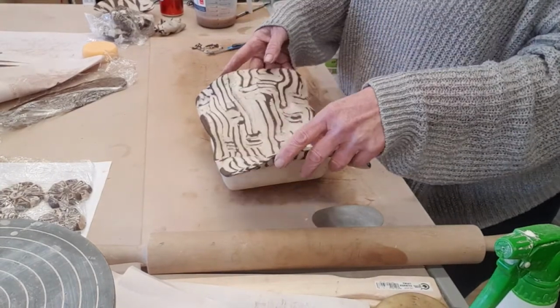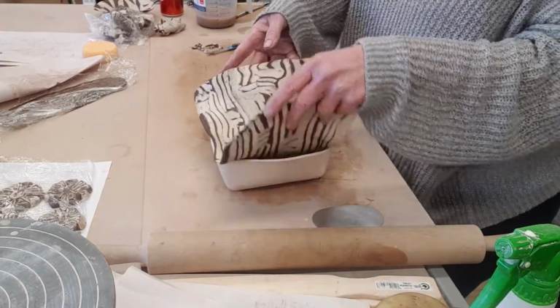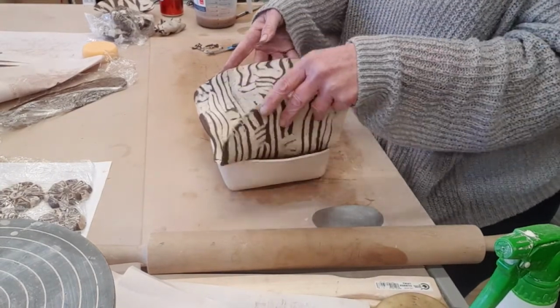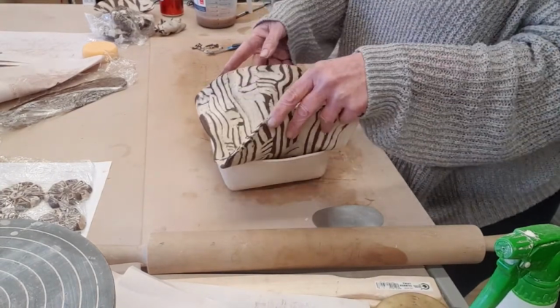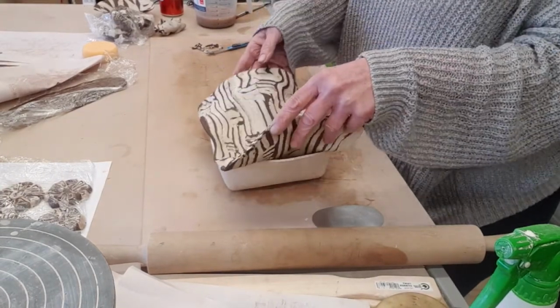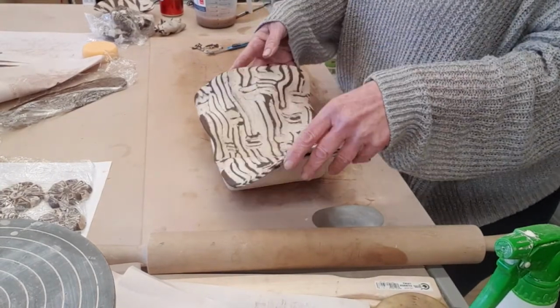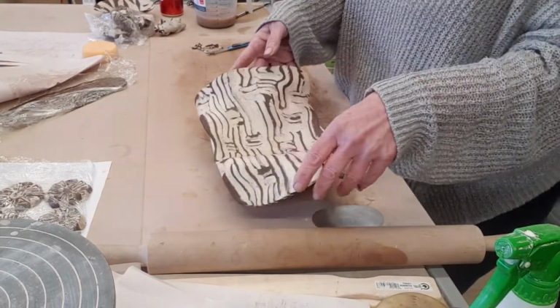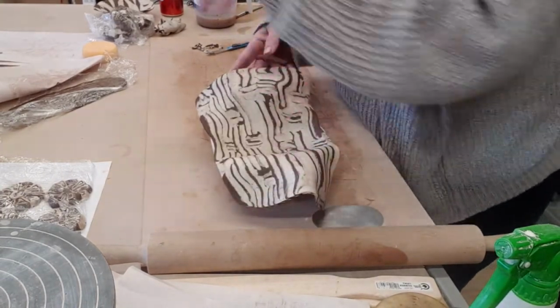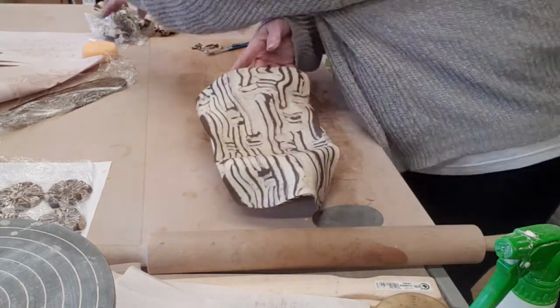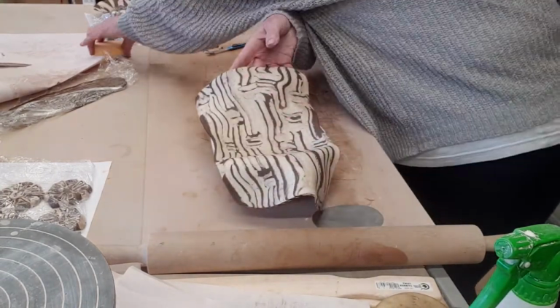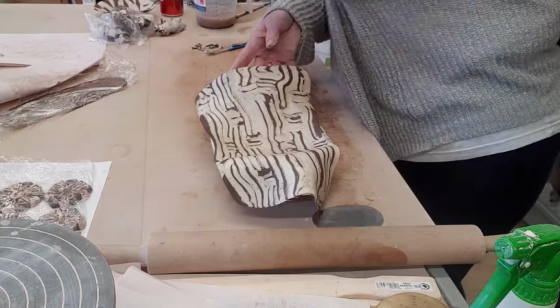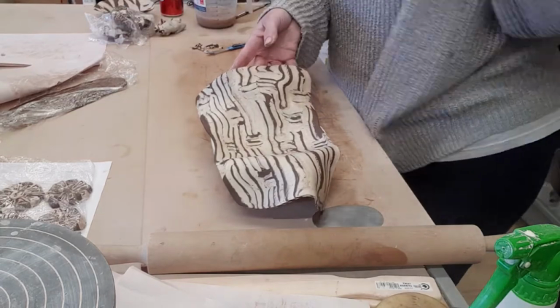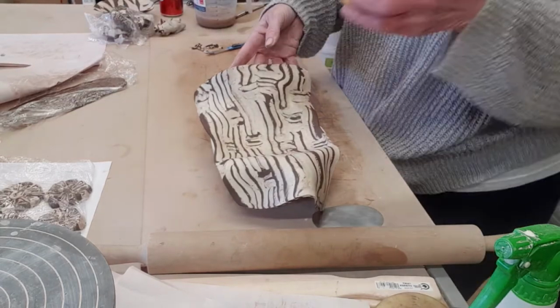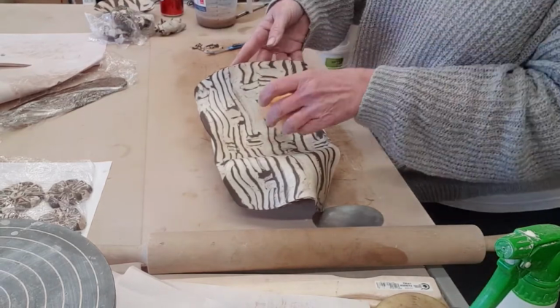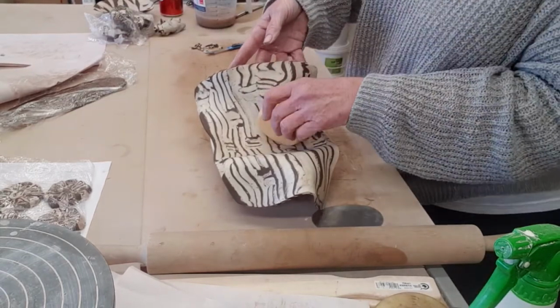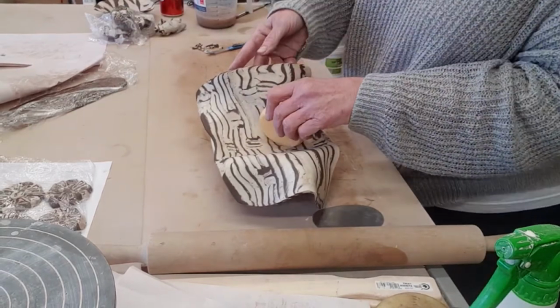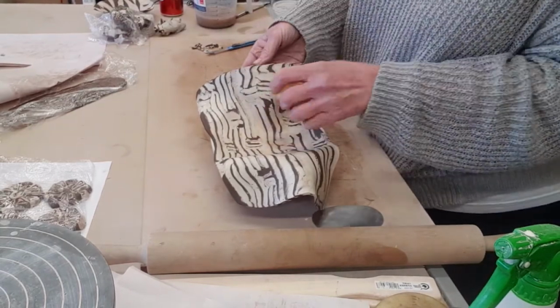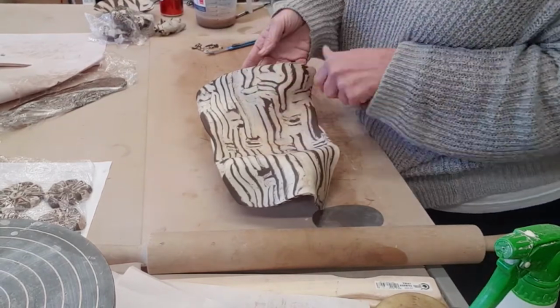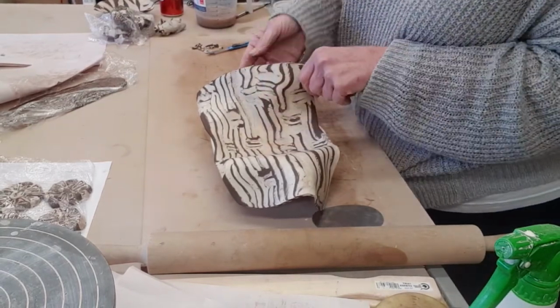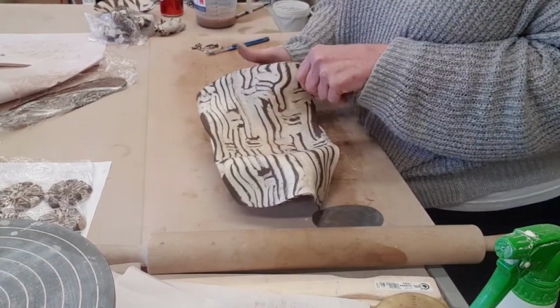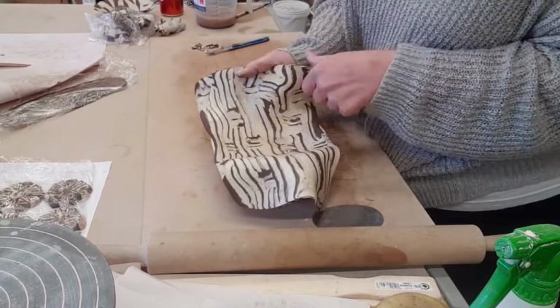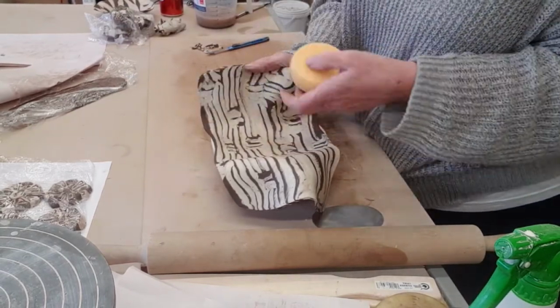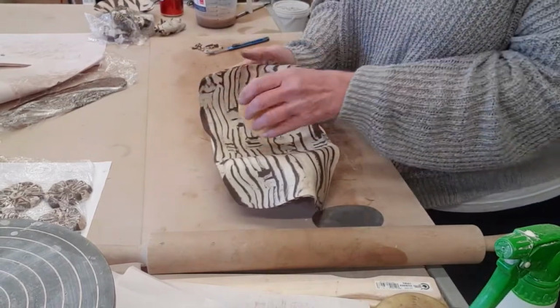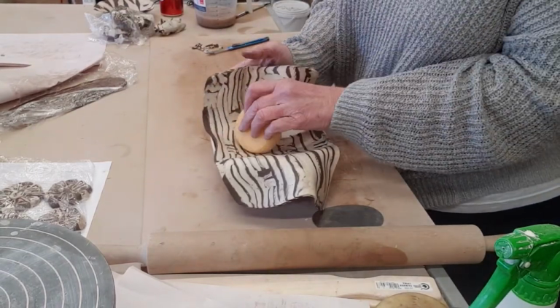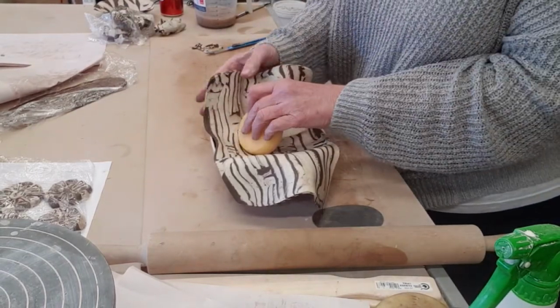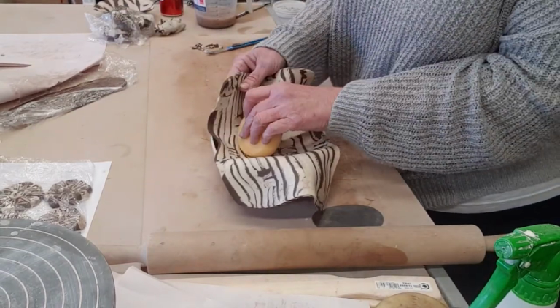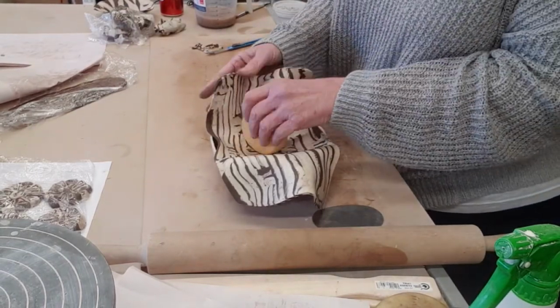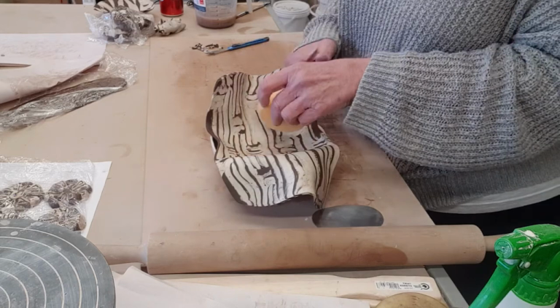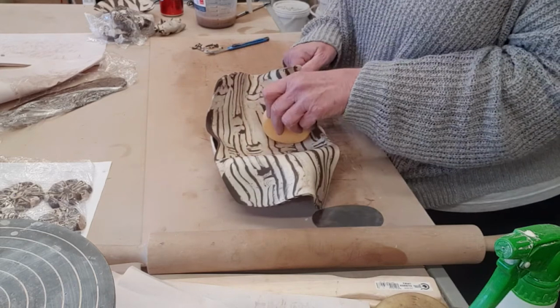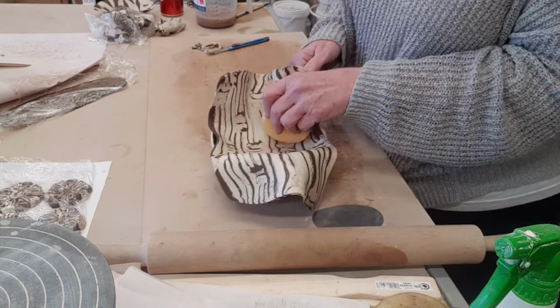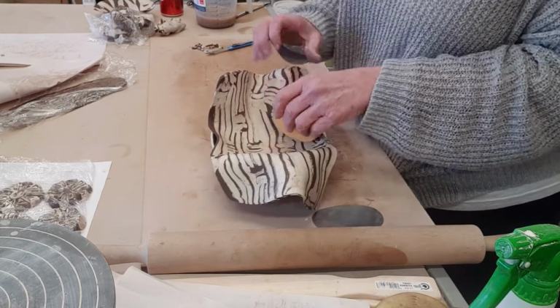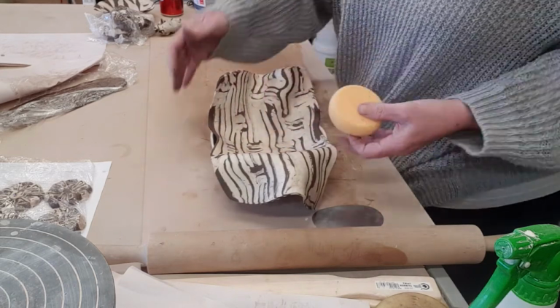I'm going to use my dry sponge to help encourage that clay into the vessel.